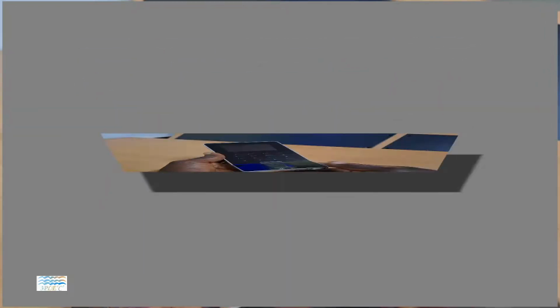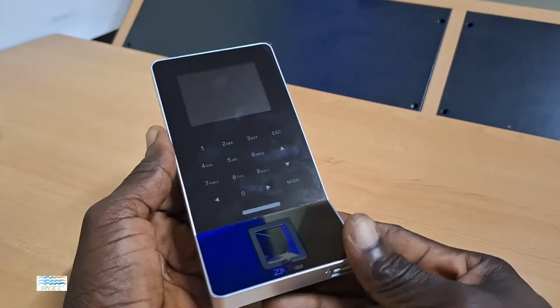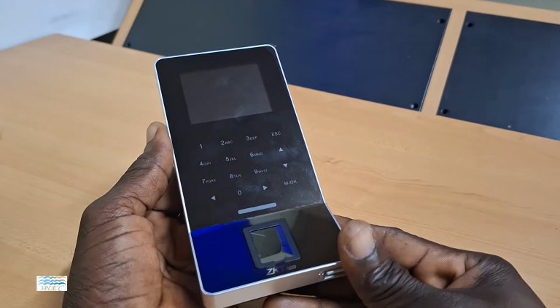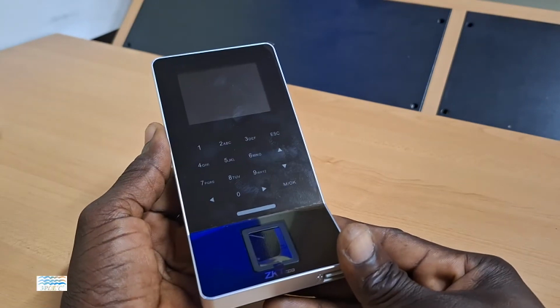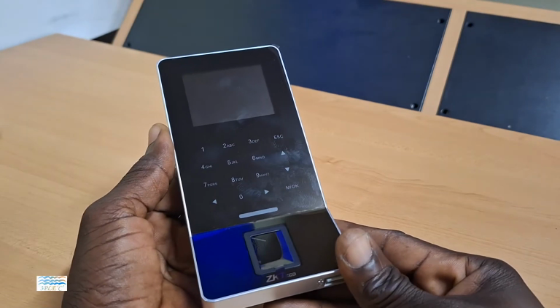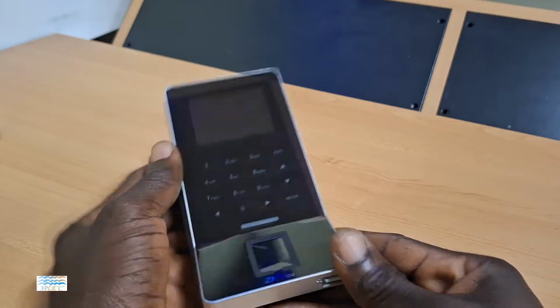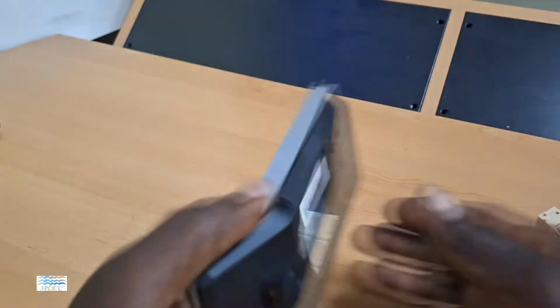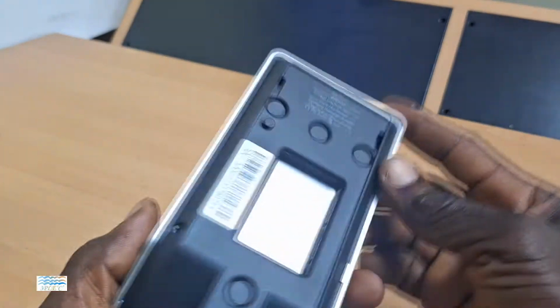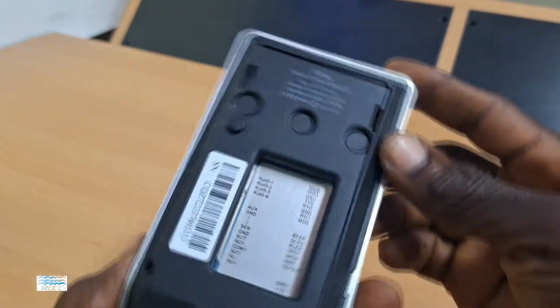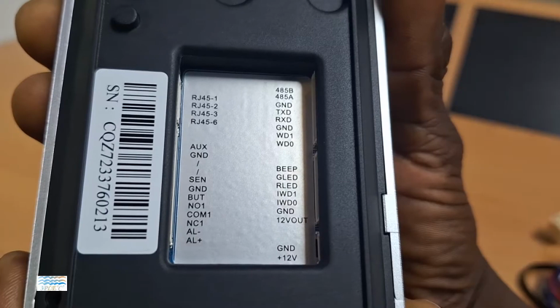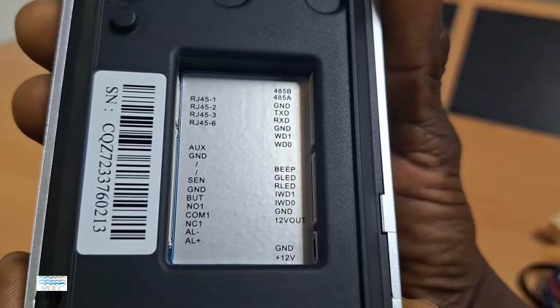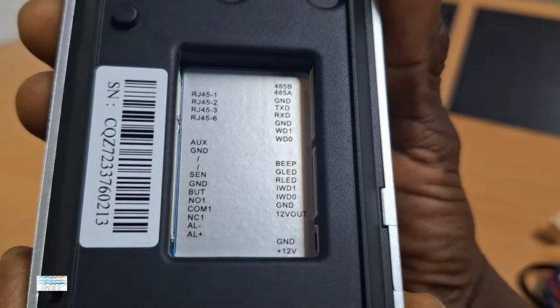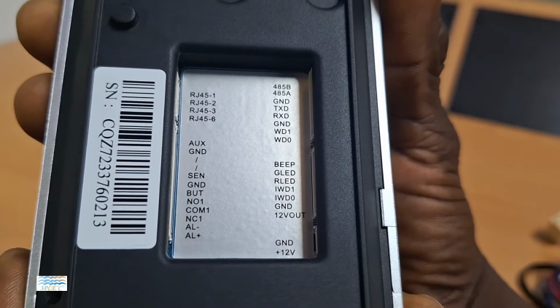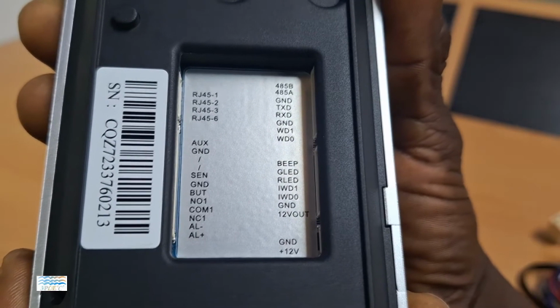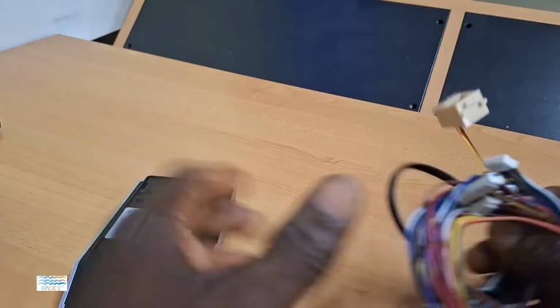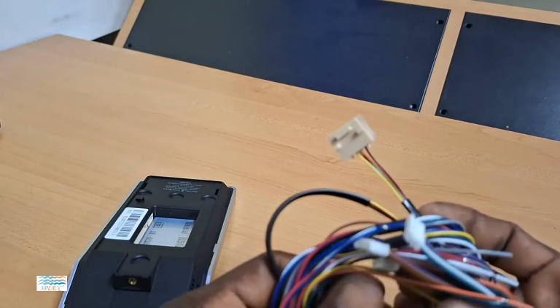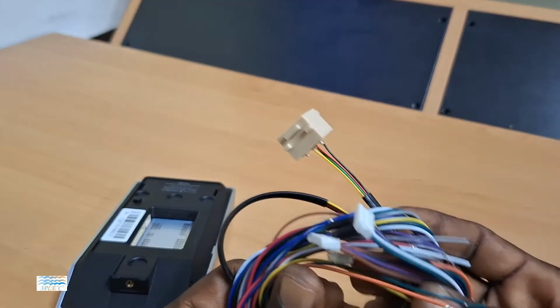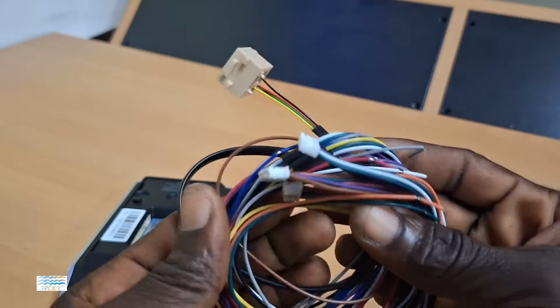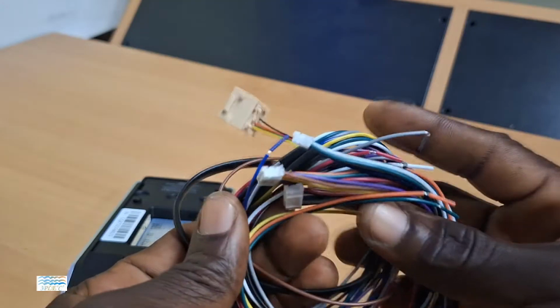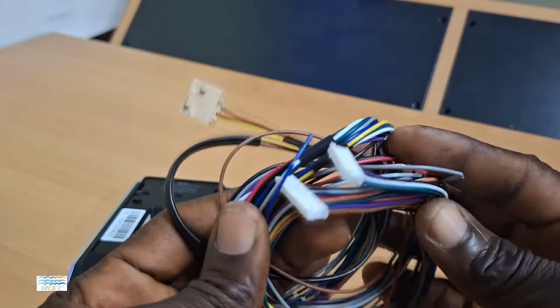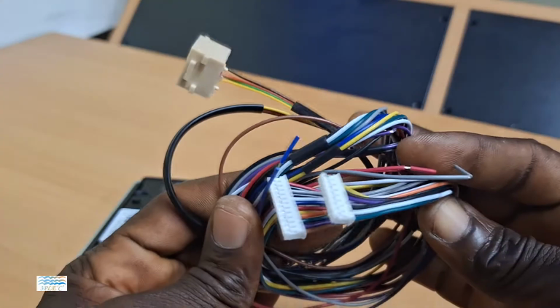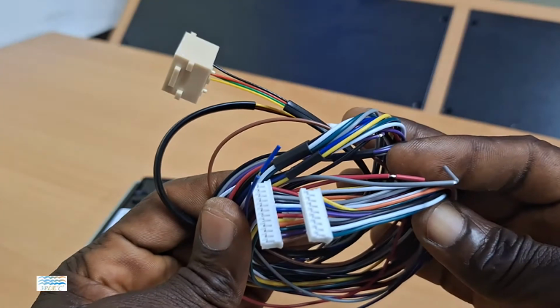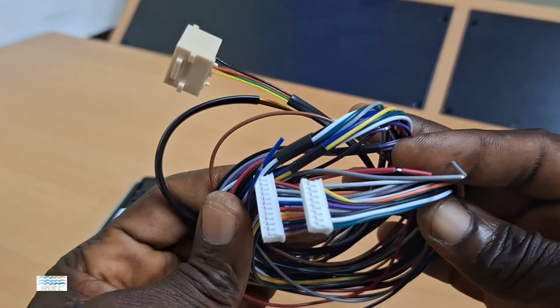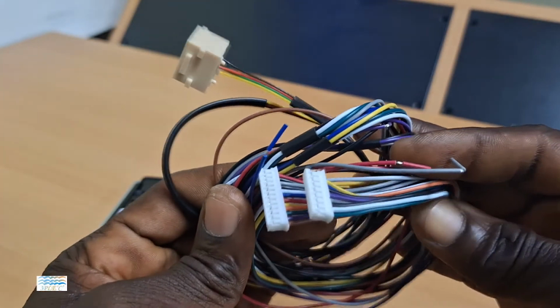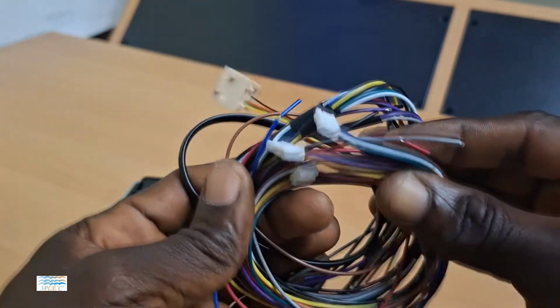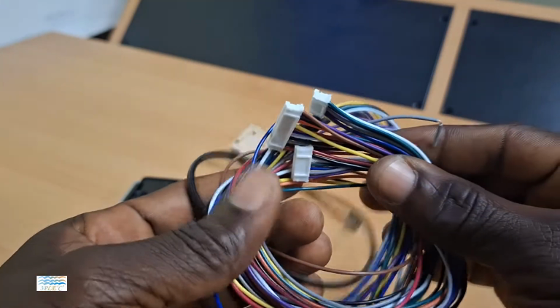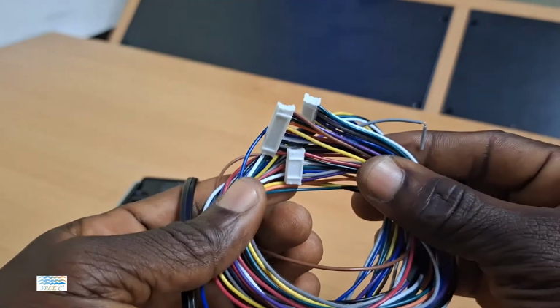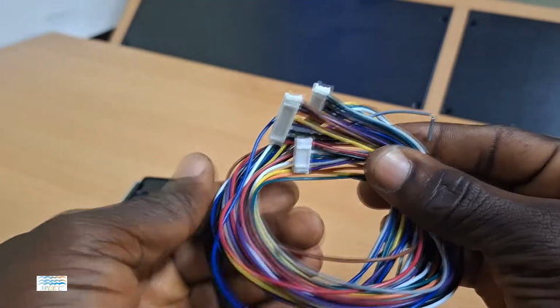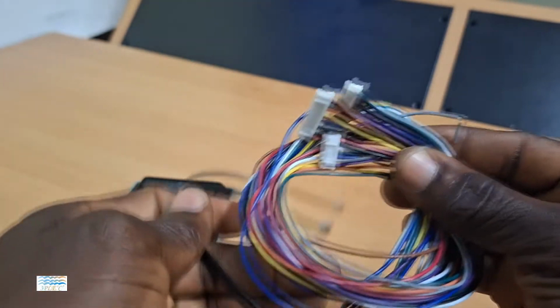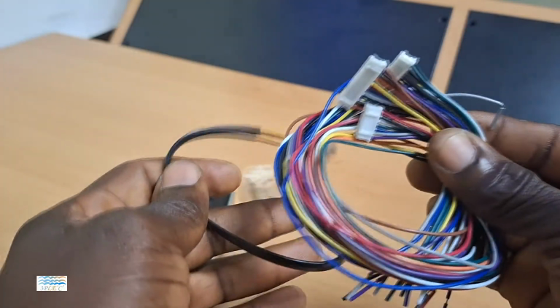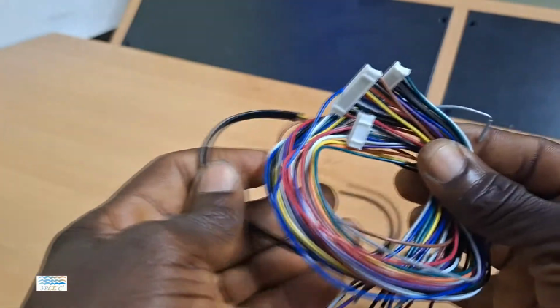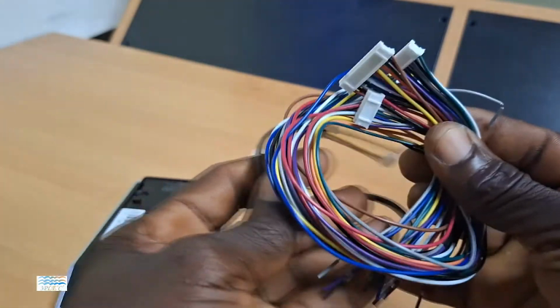Connecting this device is very simple. There is a provided connection guideline where you can plug in these terminals whose ends you connect to accessories like door locks, alarms, exit buttons, etc.